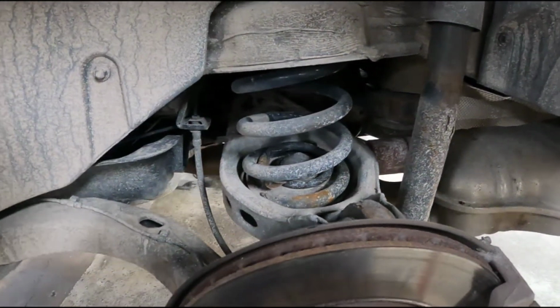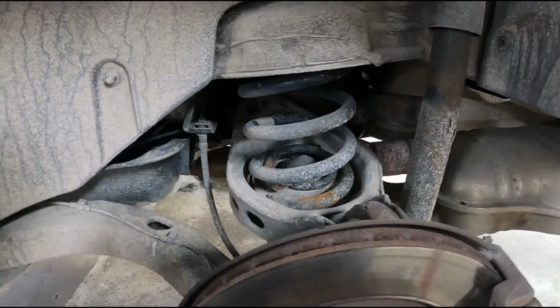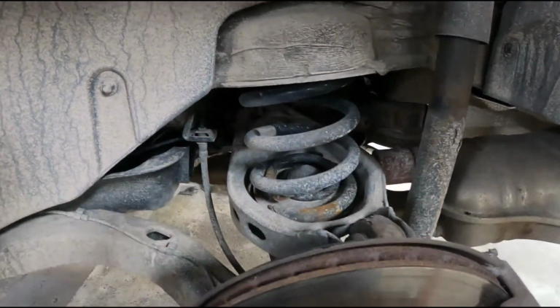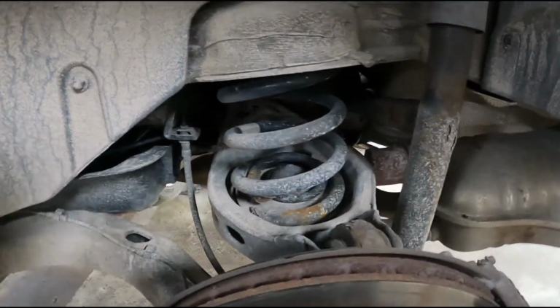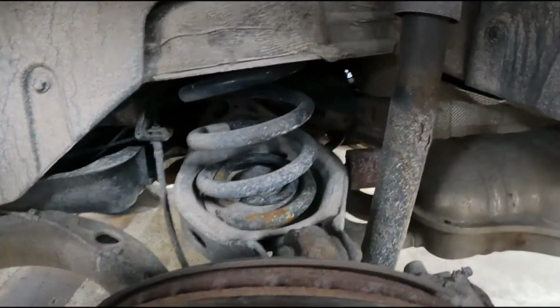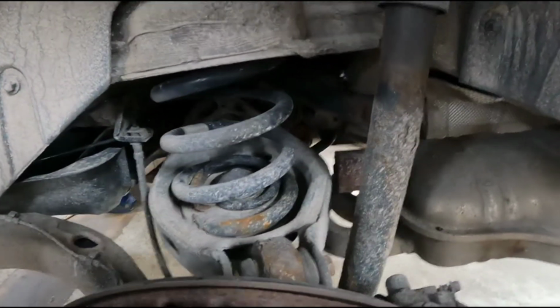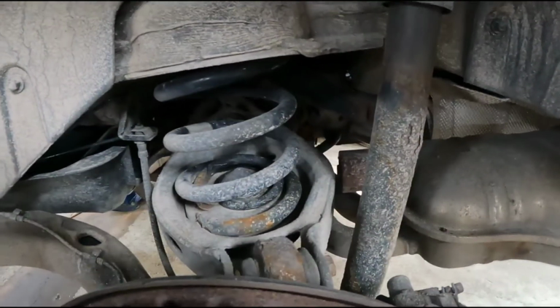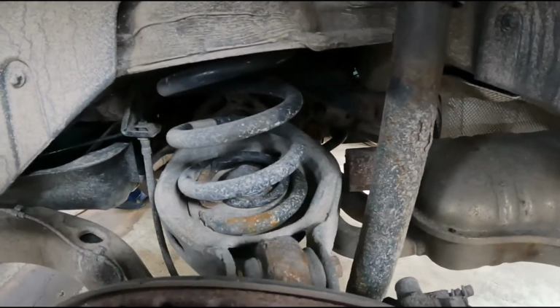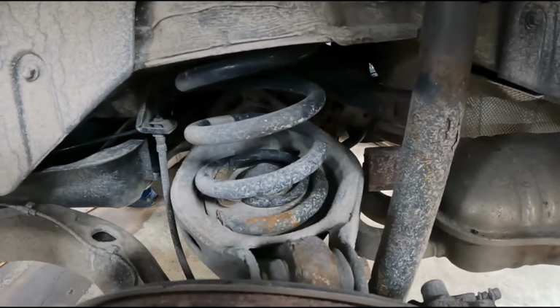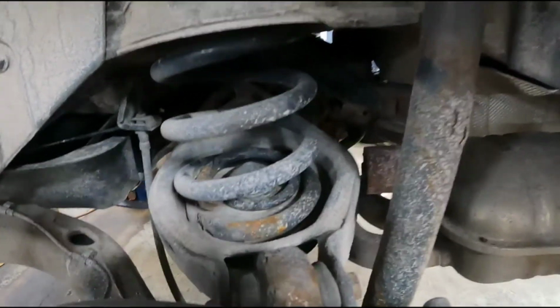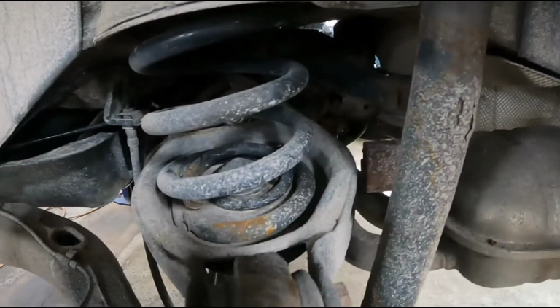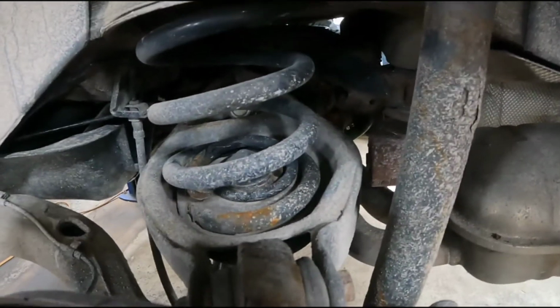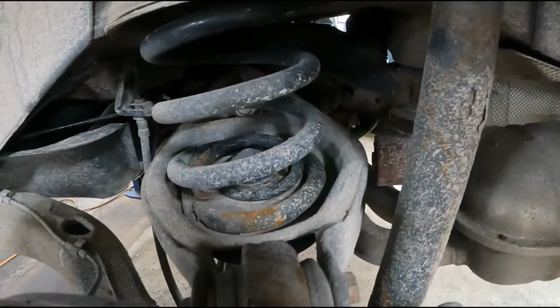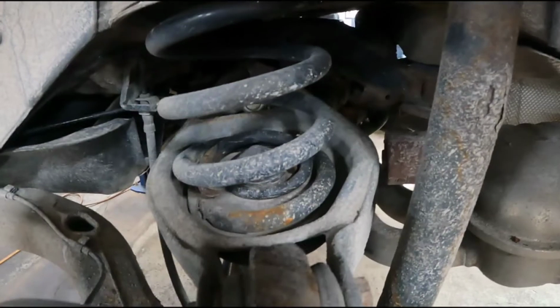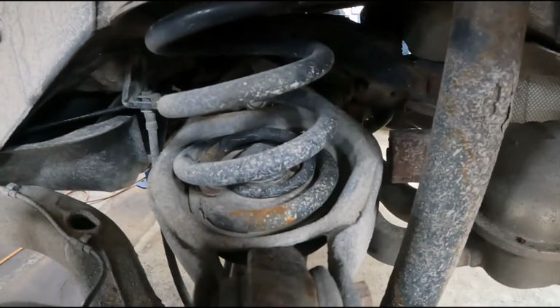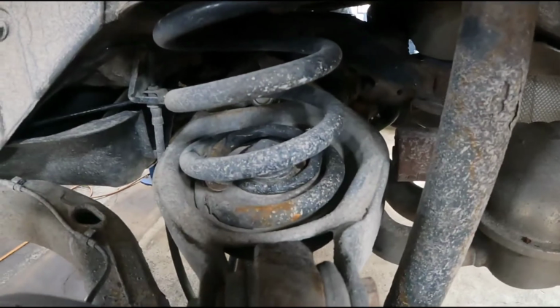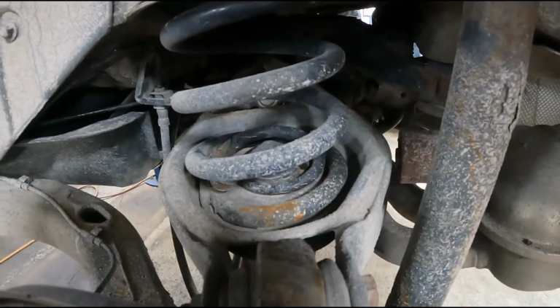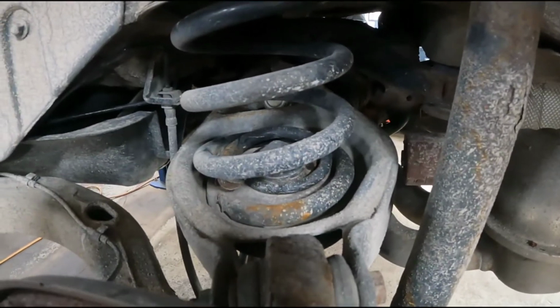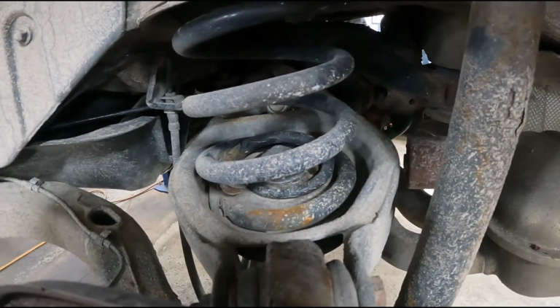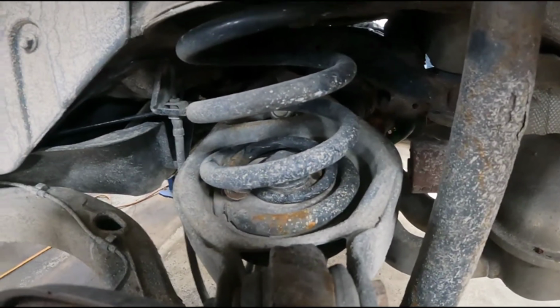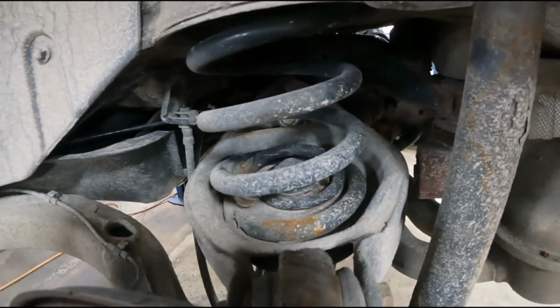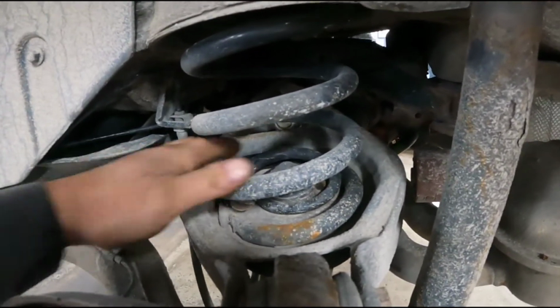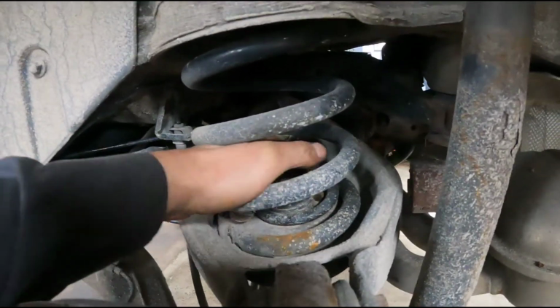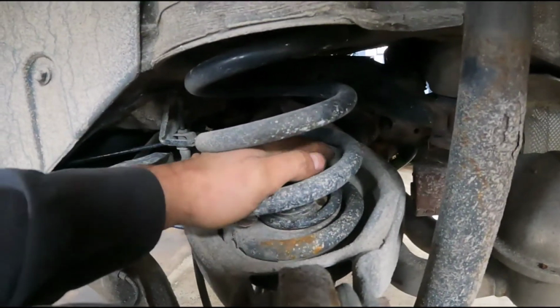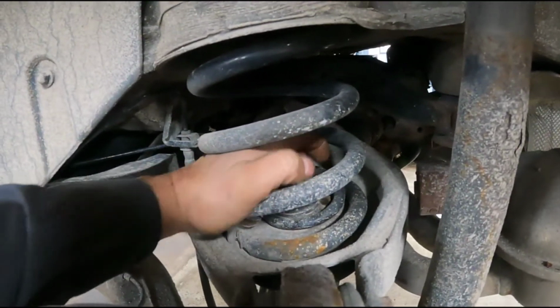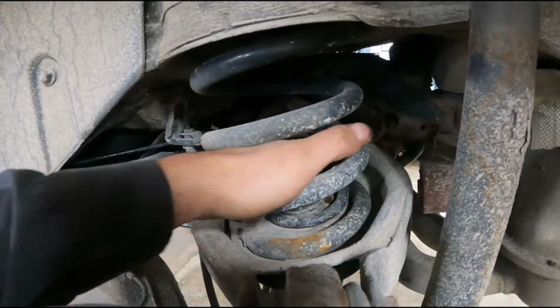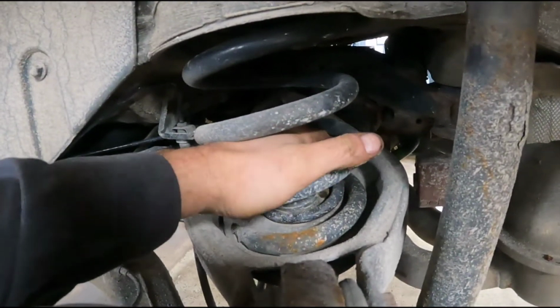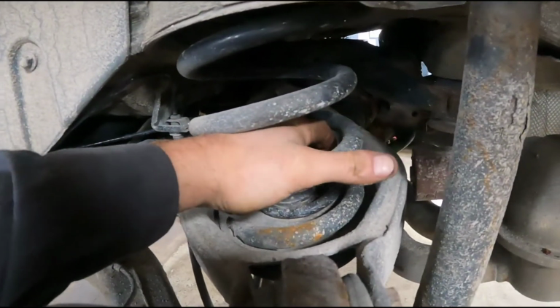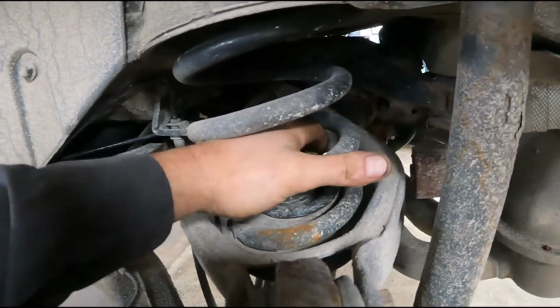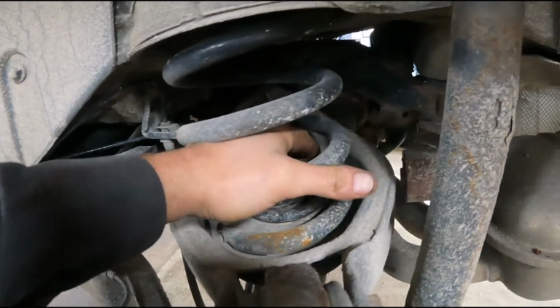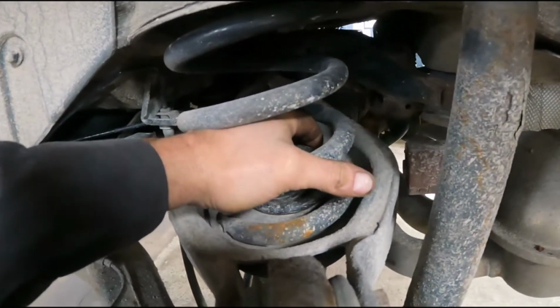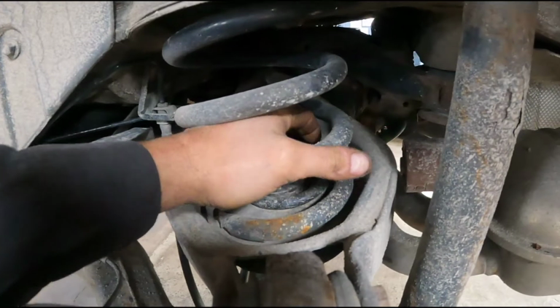Today I'm replacing the rear coil springs on a 2006 BMW X3. You can see that they're both broke. This is usually where they break, on the bottom coil.